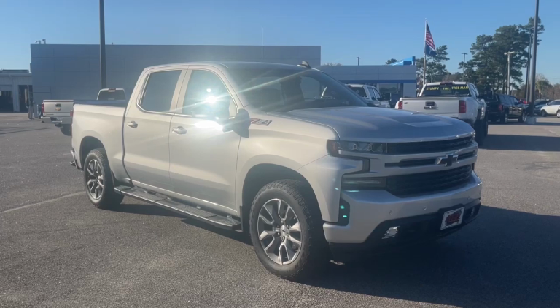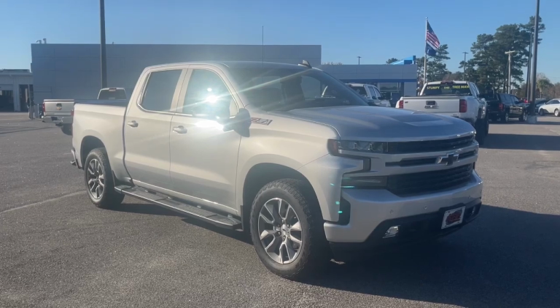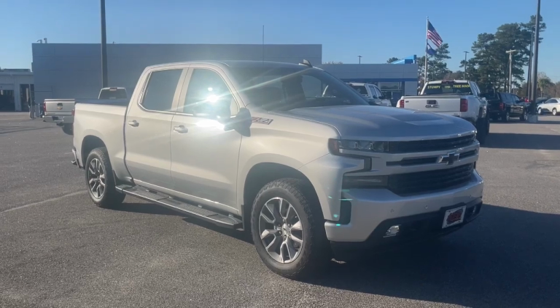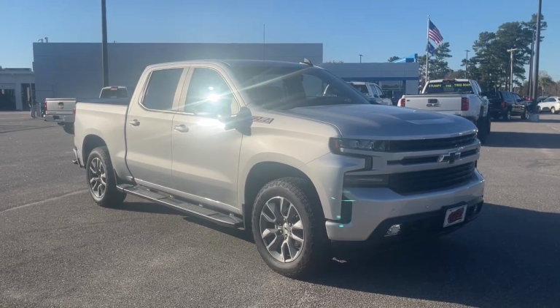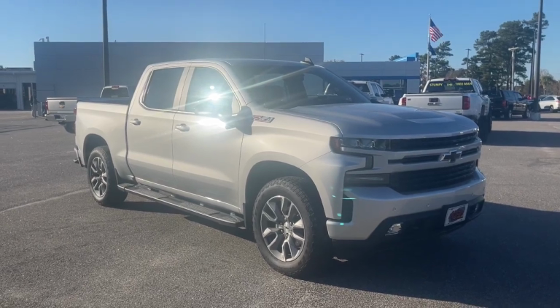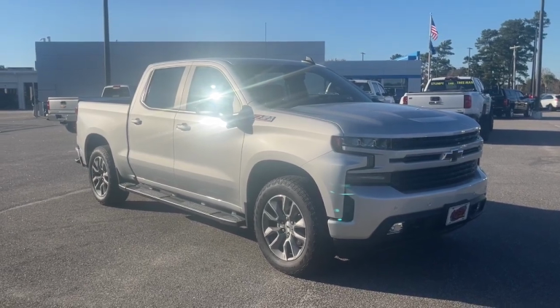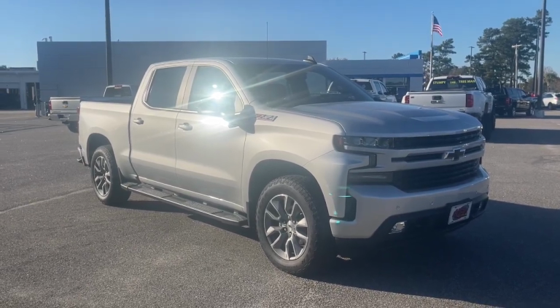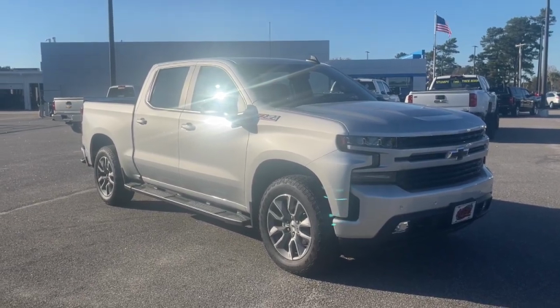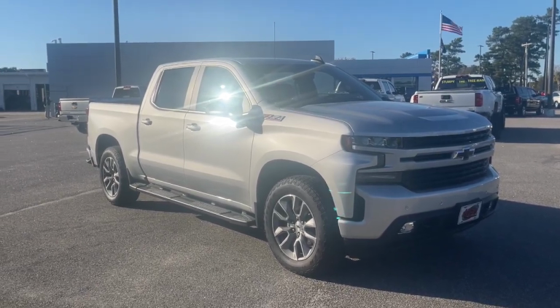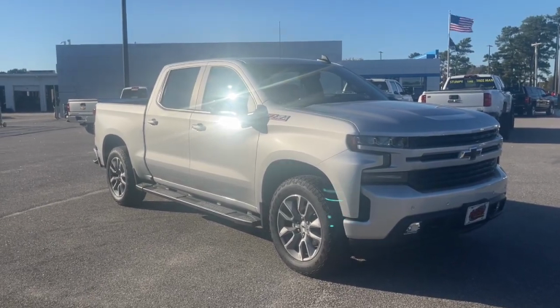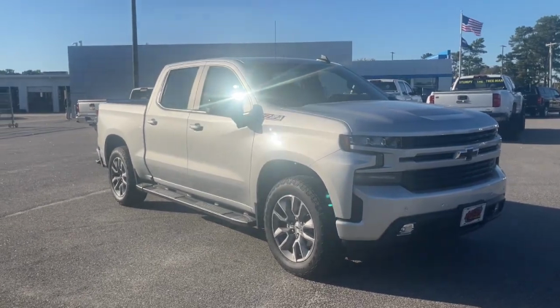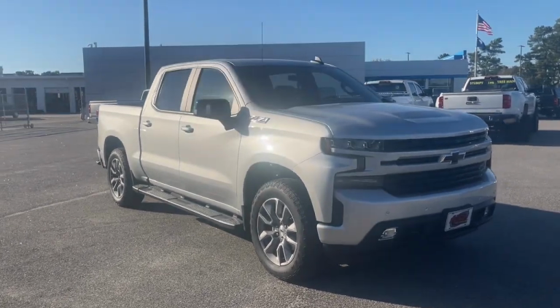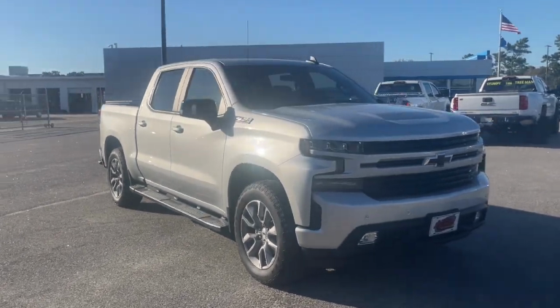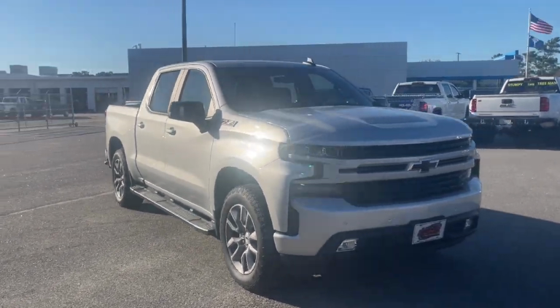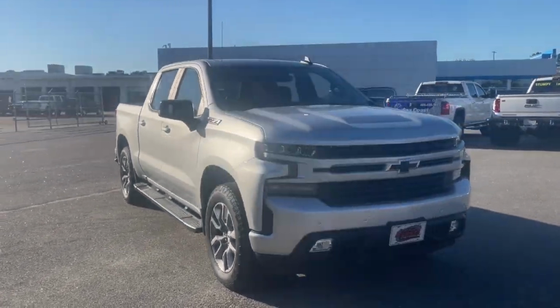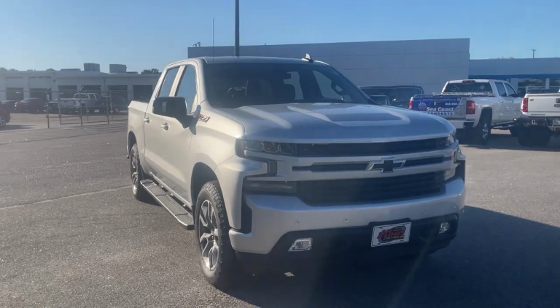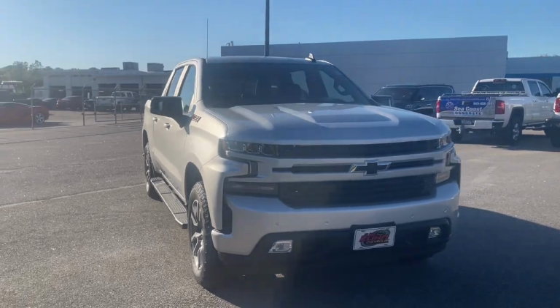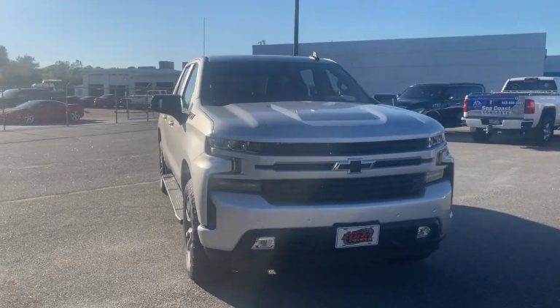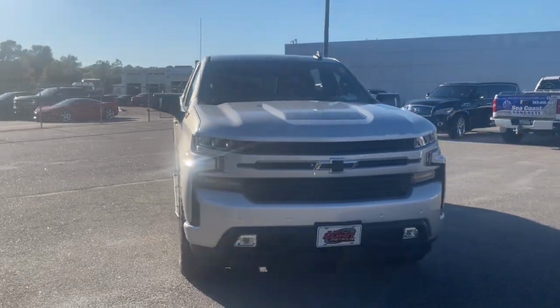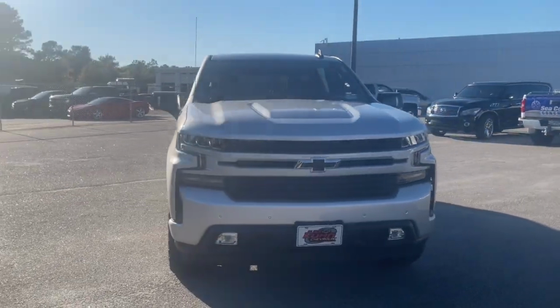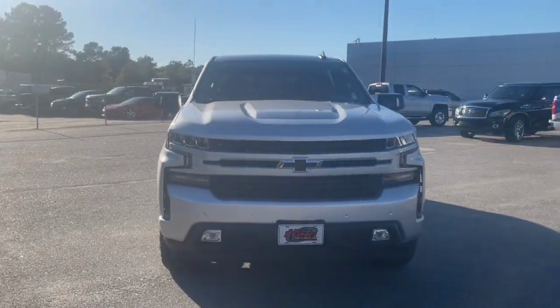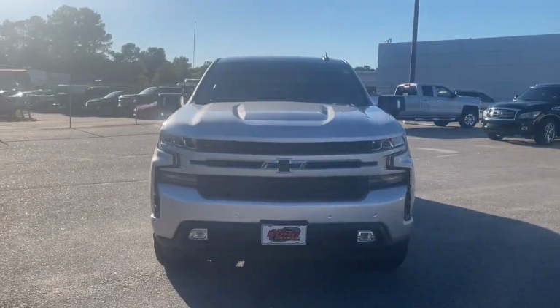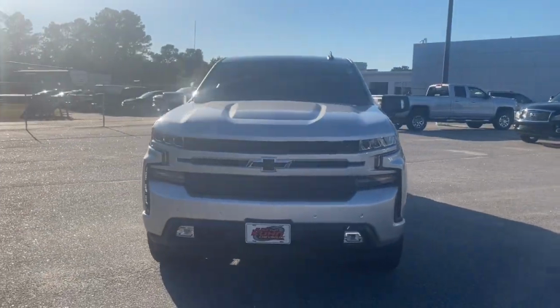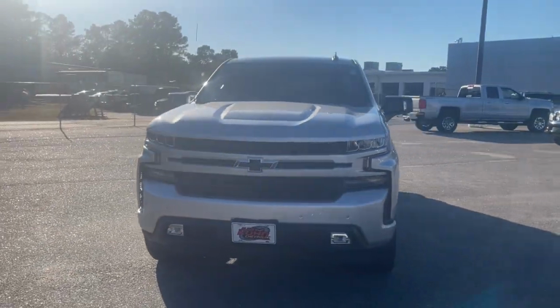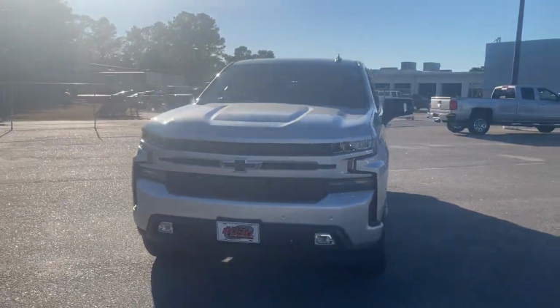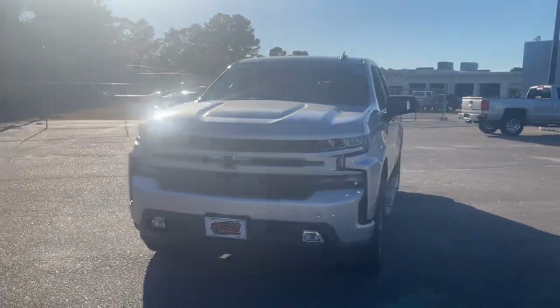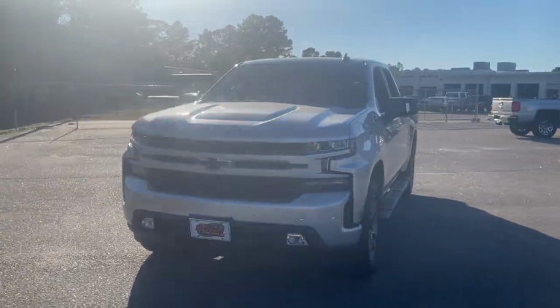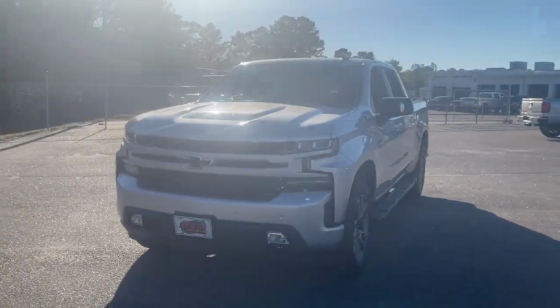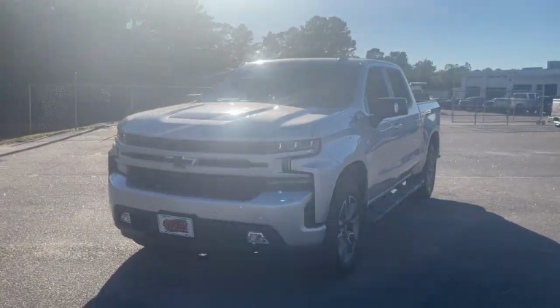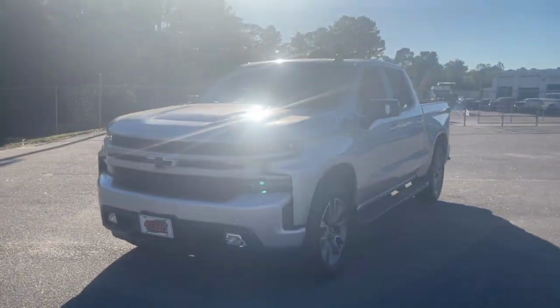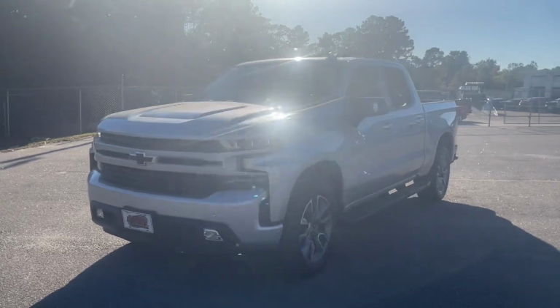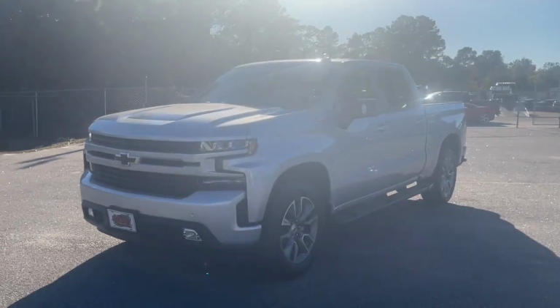Your next car could be the 2020 Chevrolet Silverado 1500. With less than 15,000 miles on the odometer, this vehicle provides excellent value.